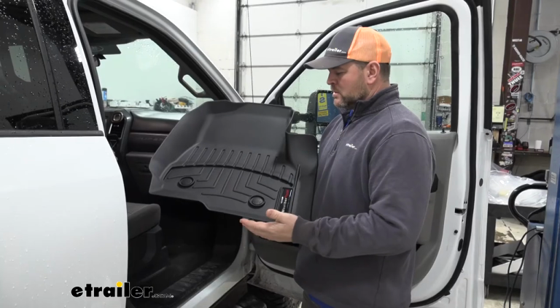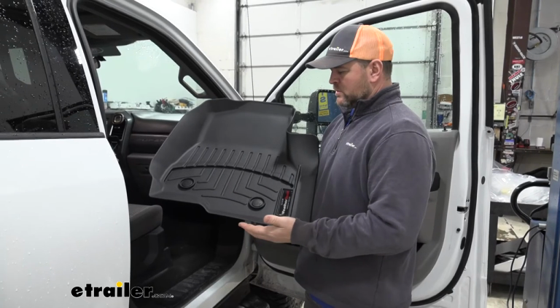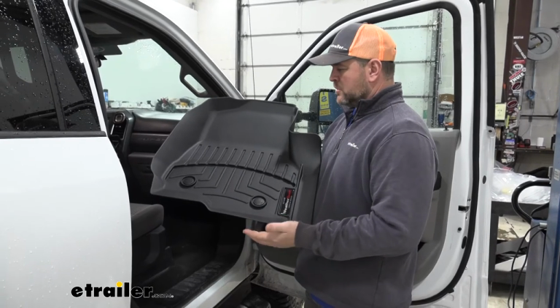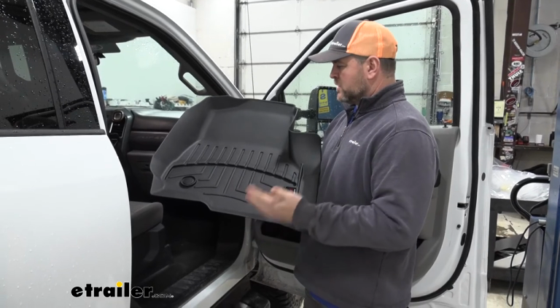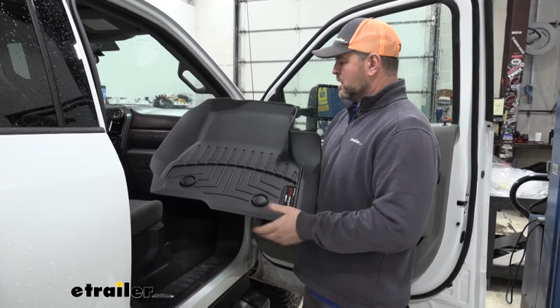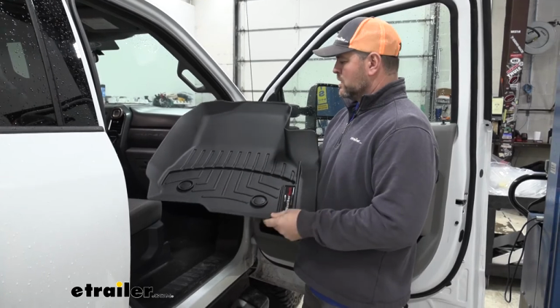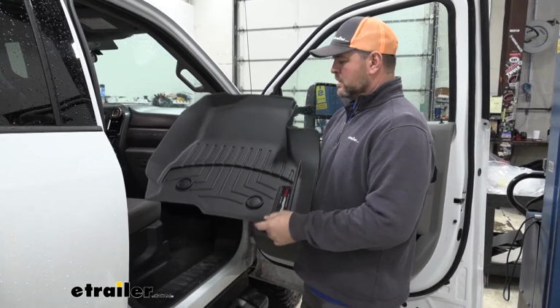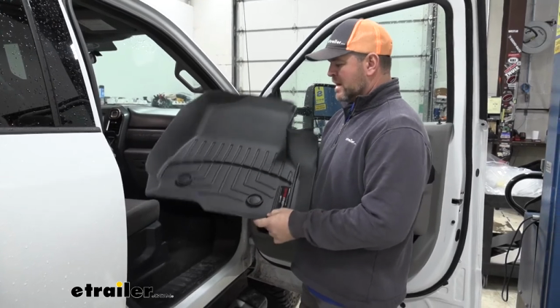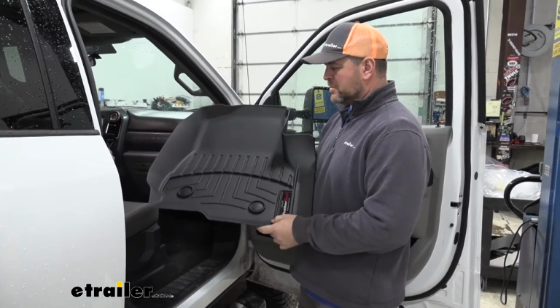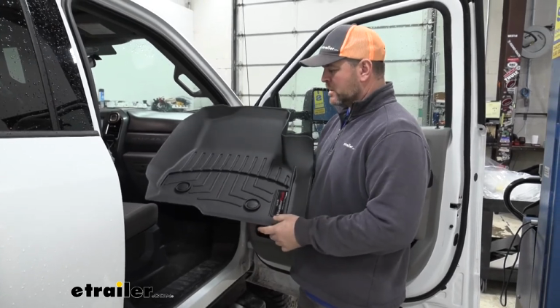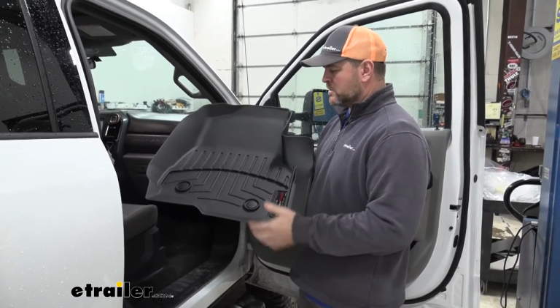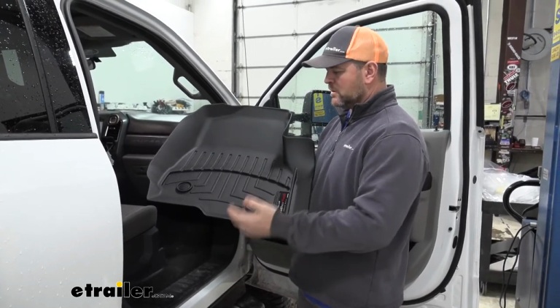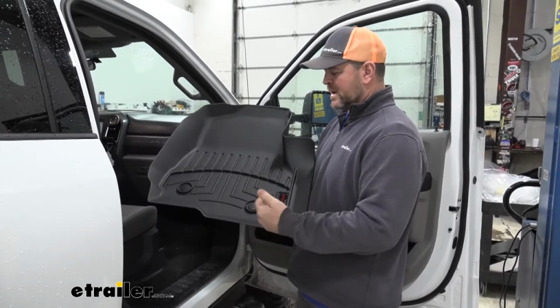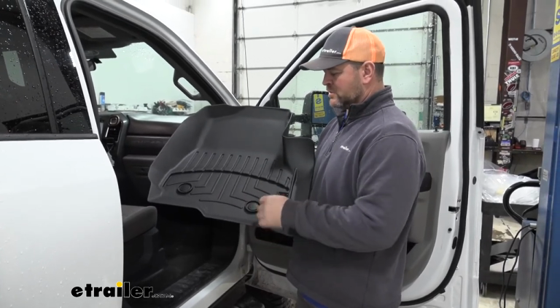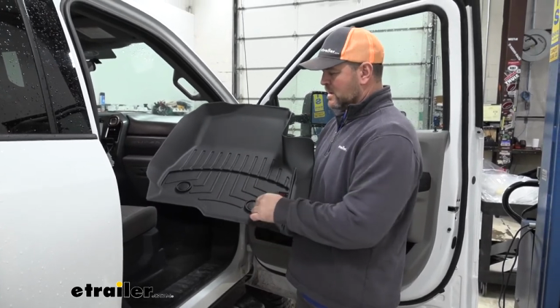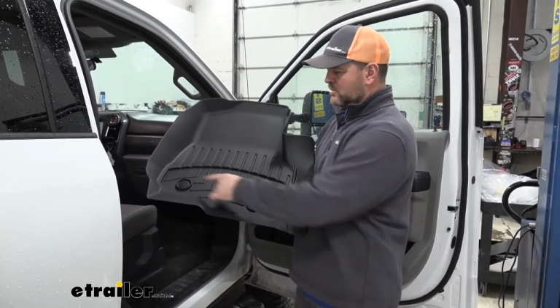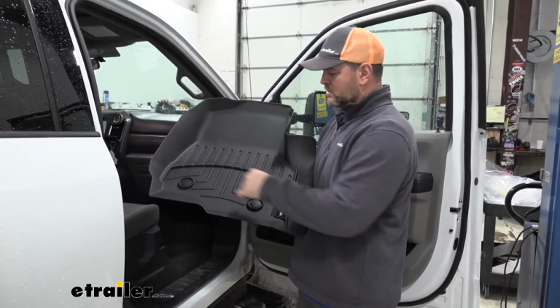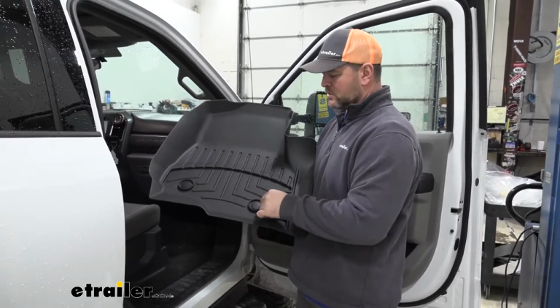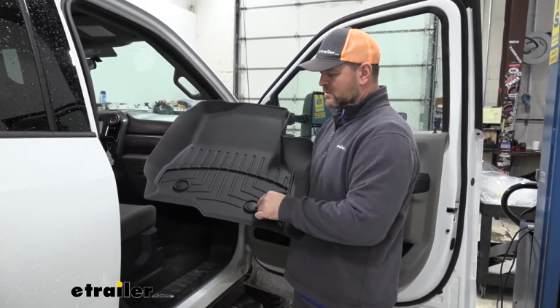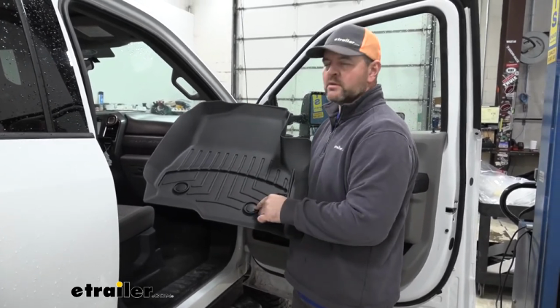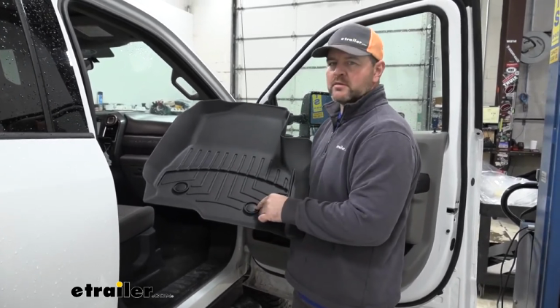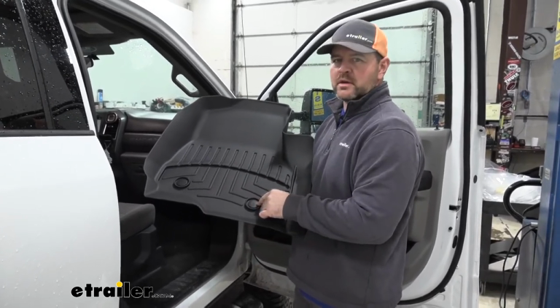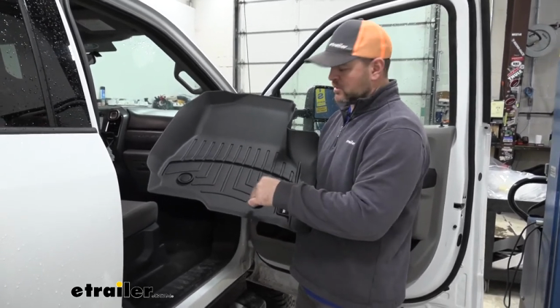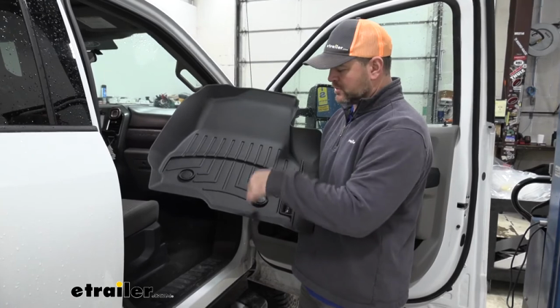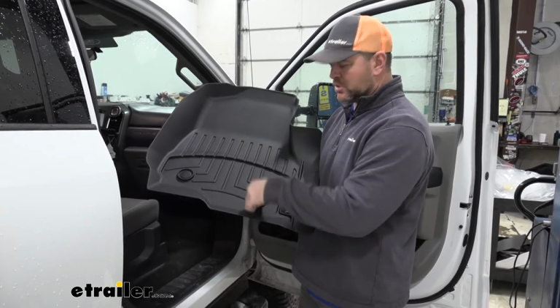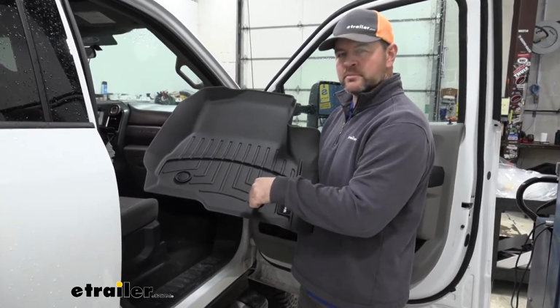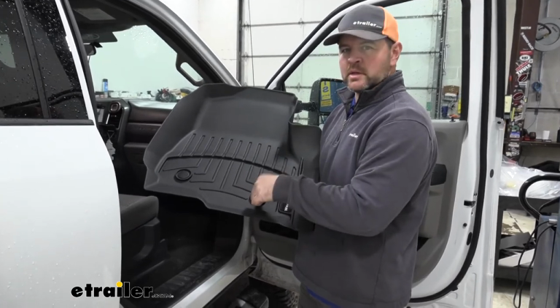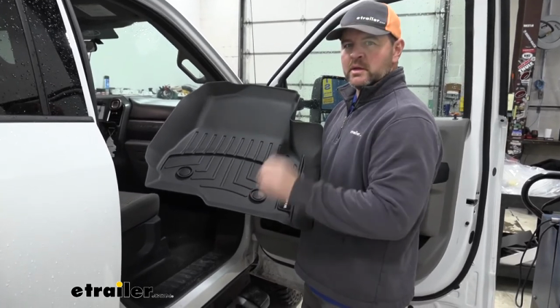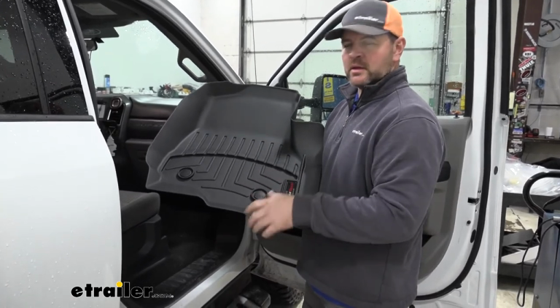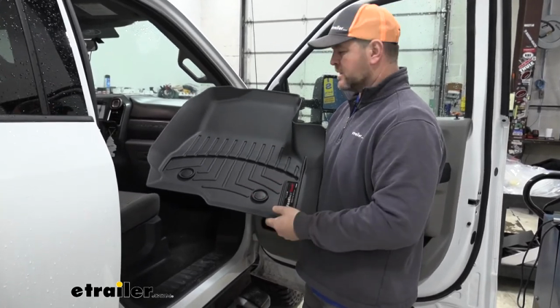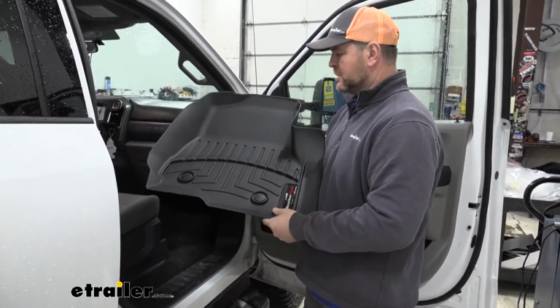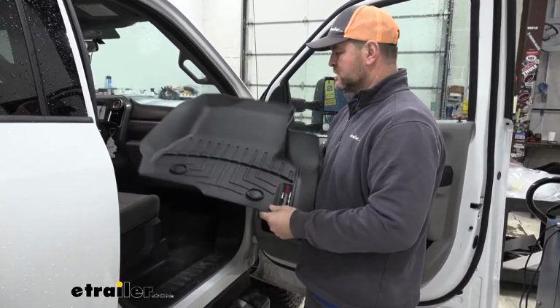To install them, you simply slide them in place. If your passenger side has factory hold downs like your driver's side, you simply just push them and they lock into place.